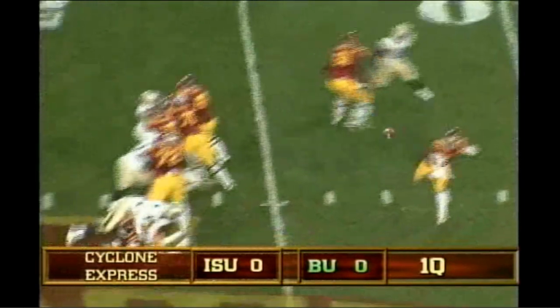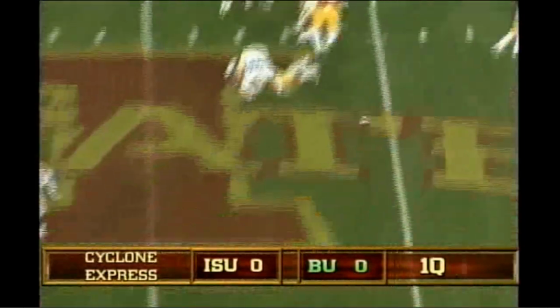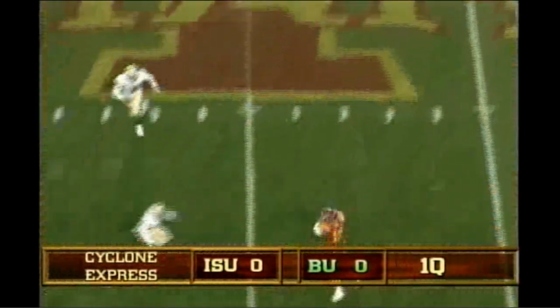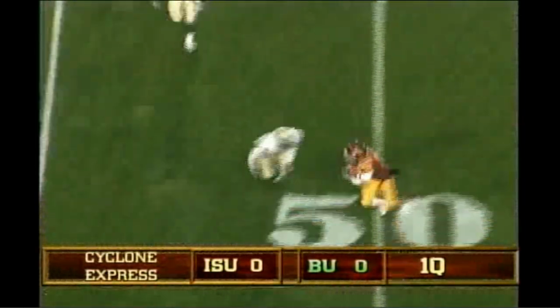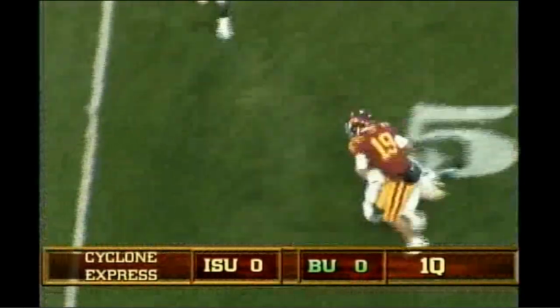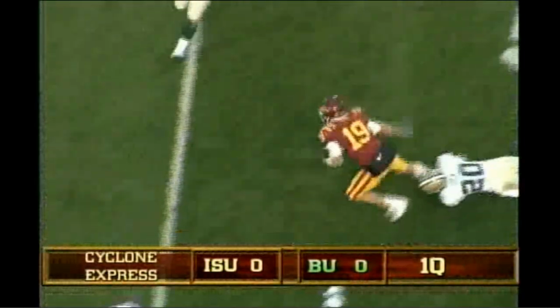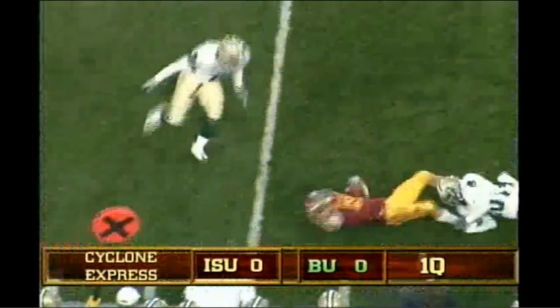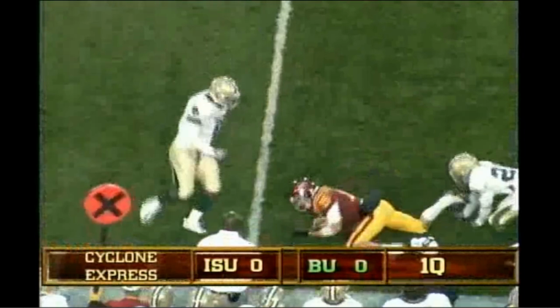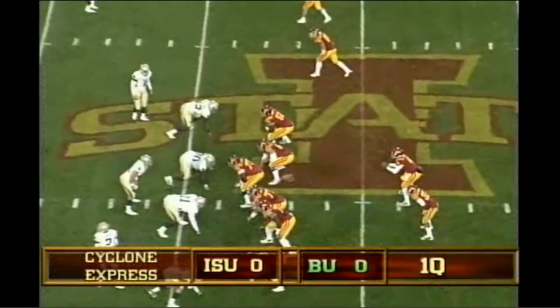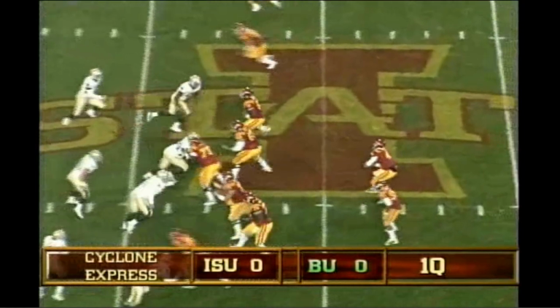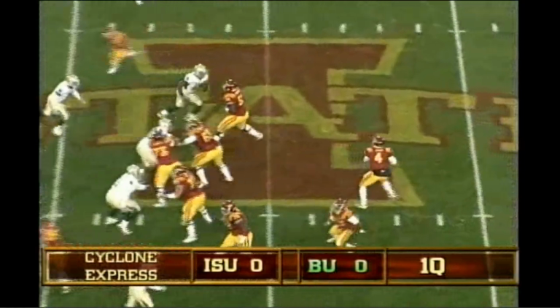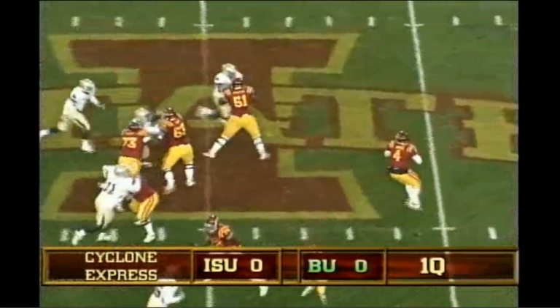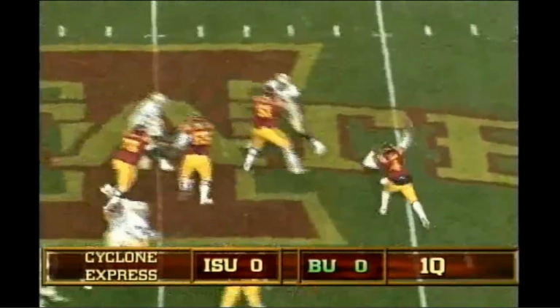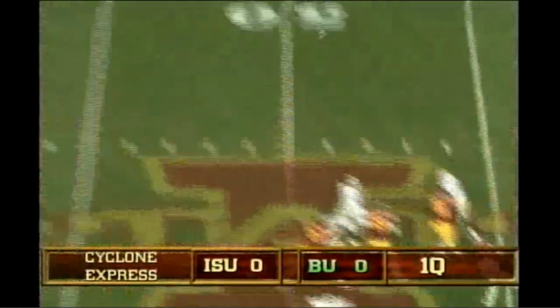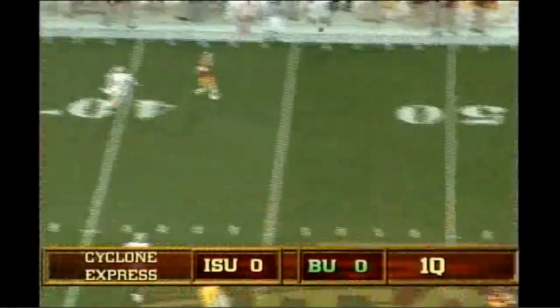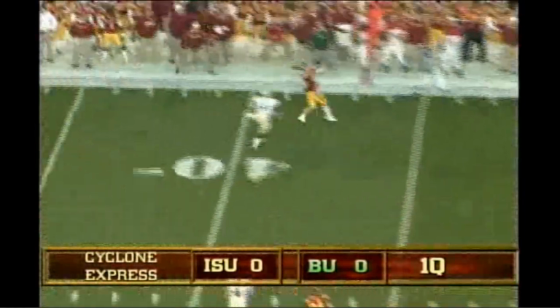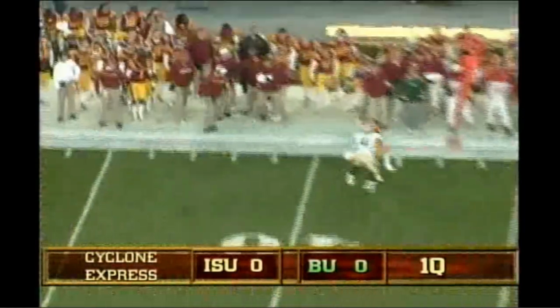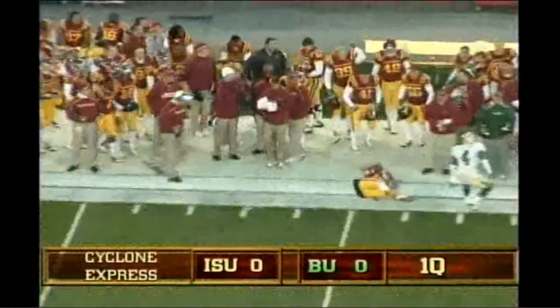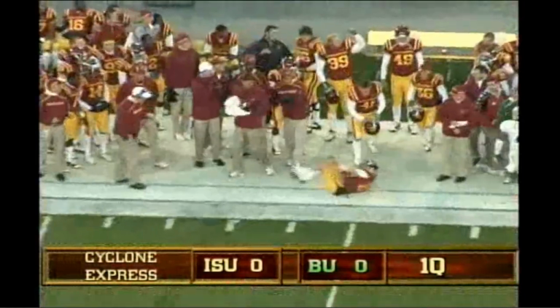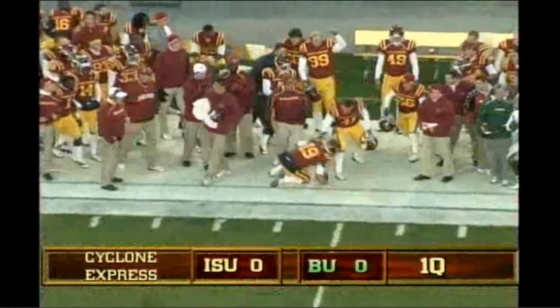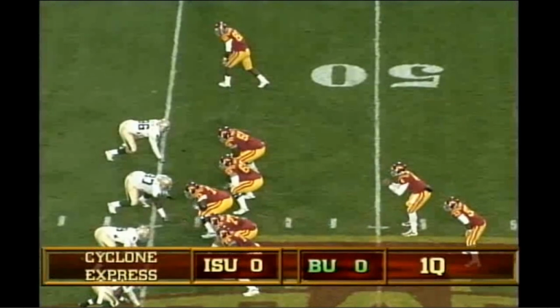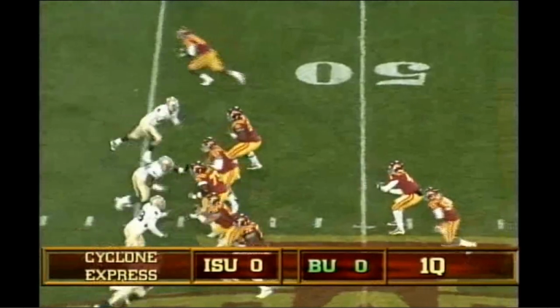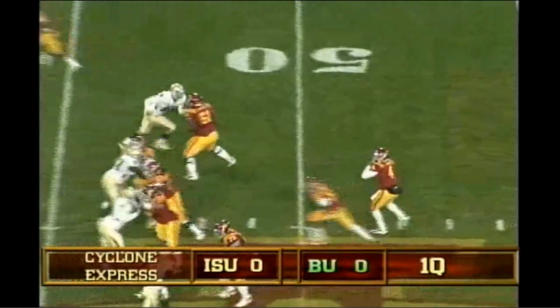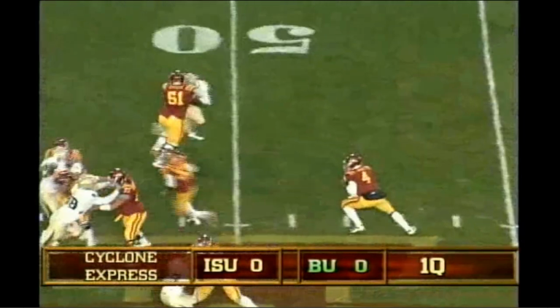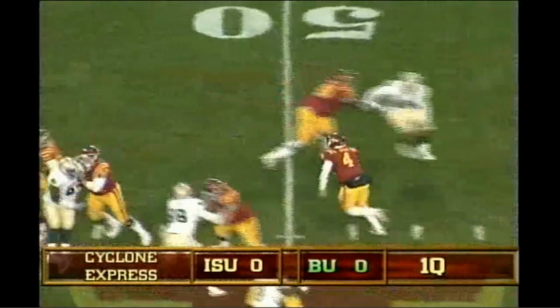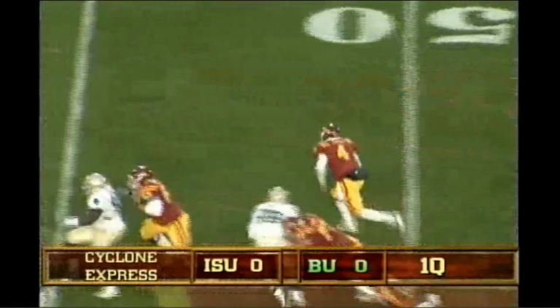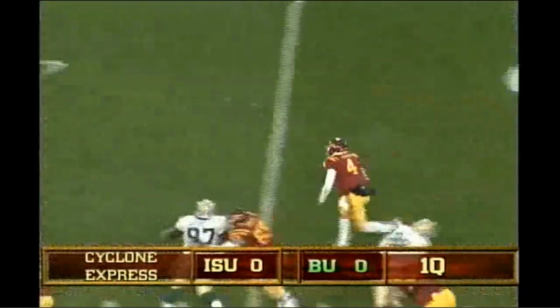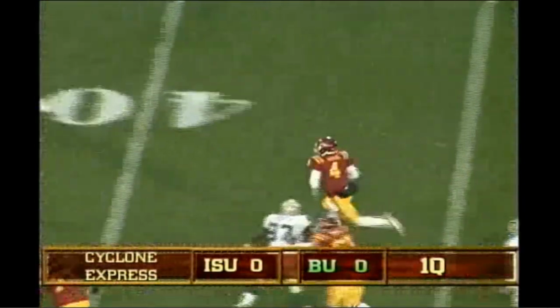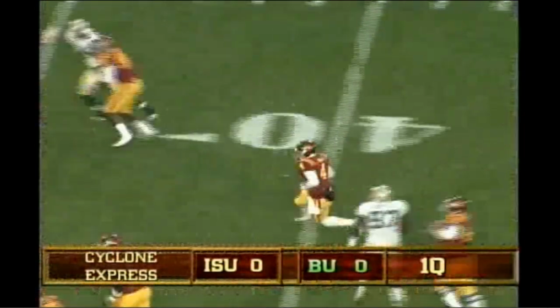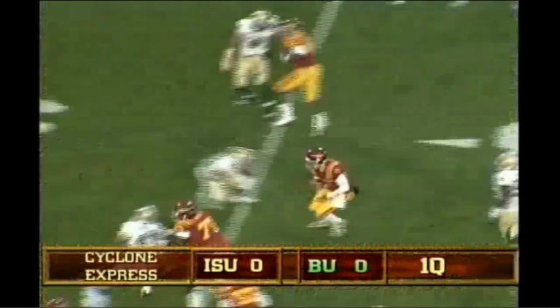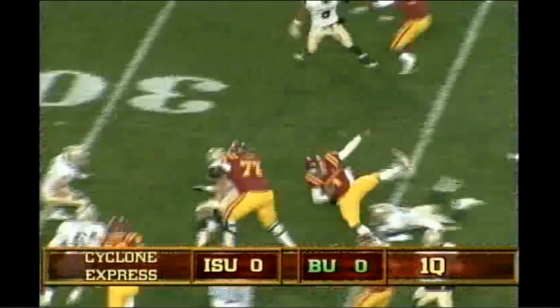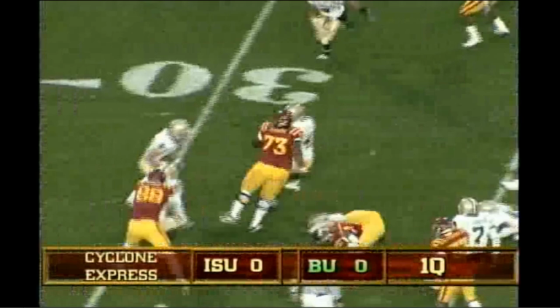Austin drops, sets up the wide receiver screen to Lenz again, has it on the left side. There's the snap and Austin drops to throw, fires right. Lenz leaps and makes the catch. Austin takes the snap and drops, it's a running play, he'll take it to the right side. 45, 40, 35.